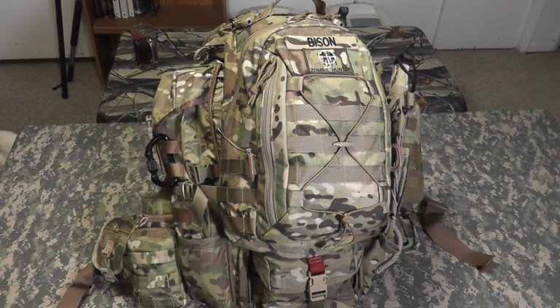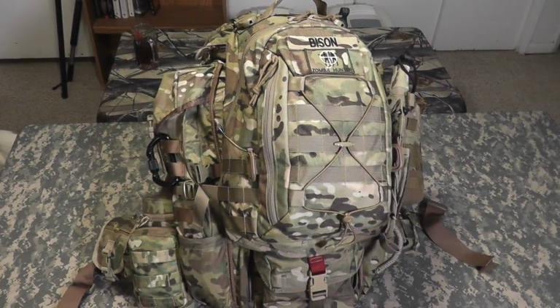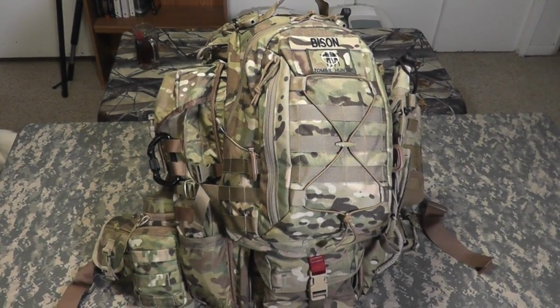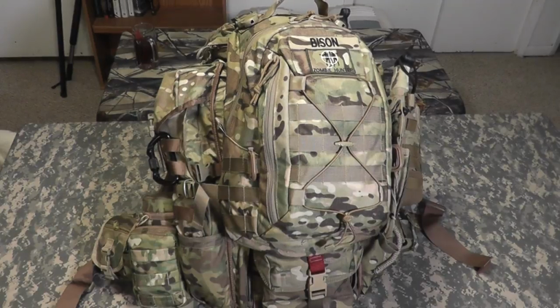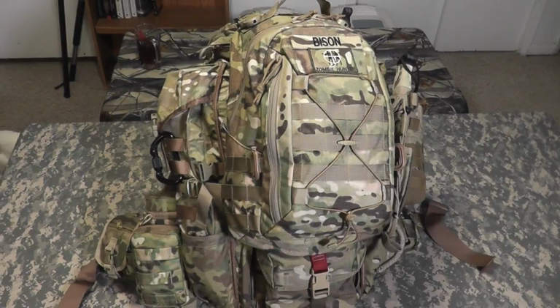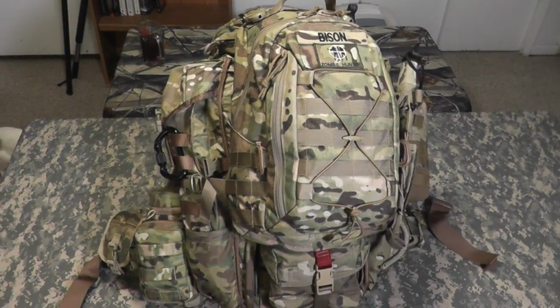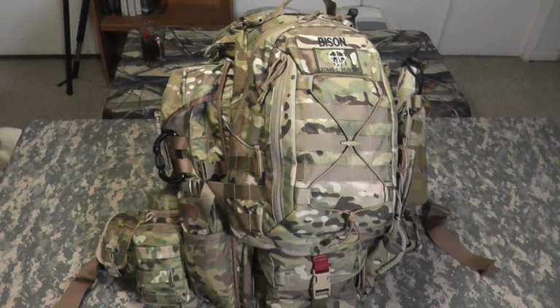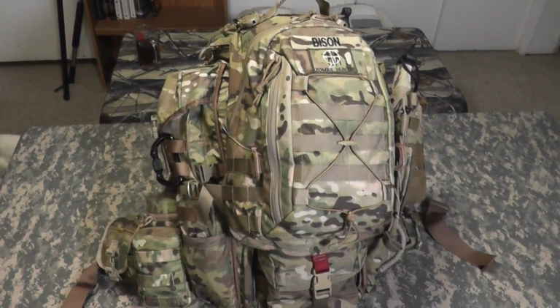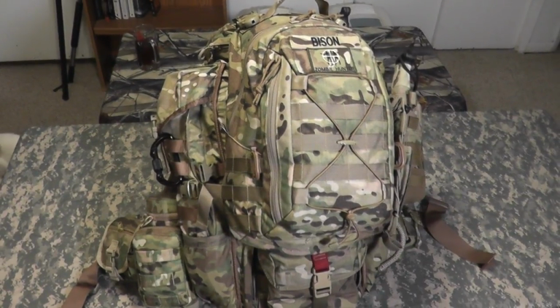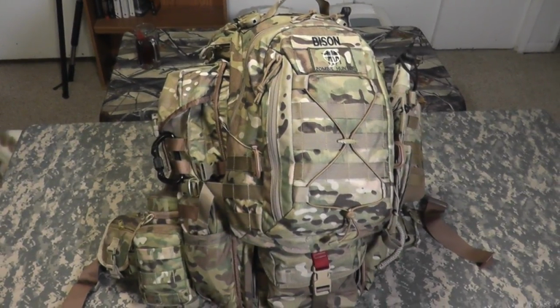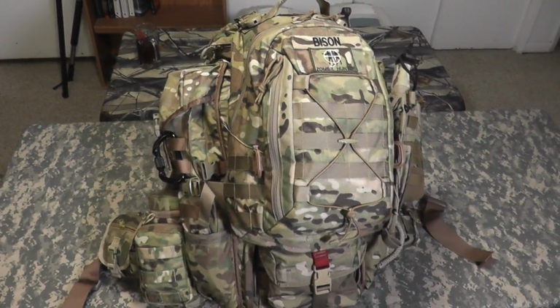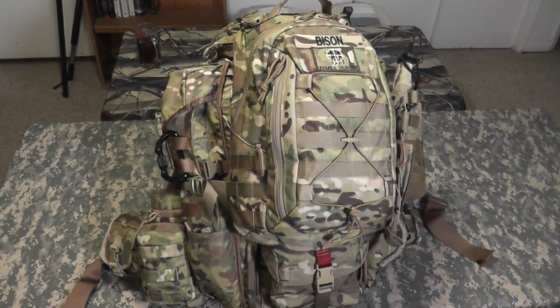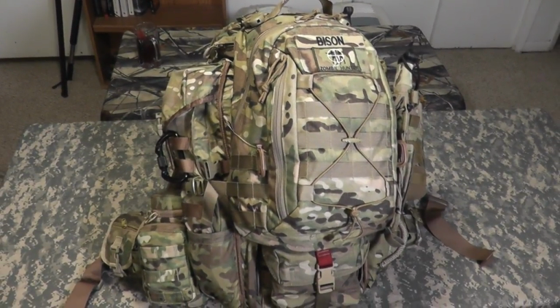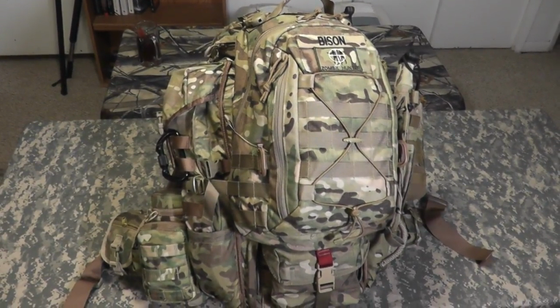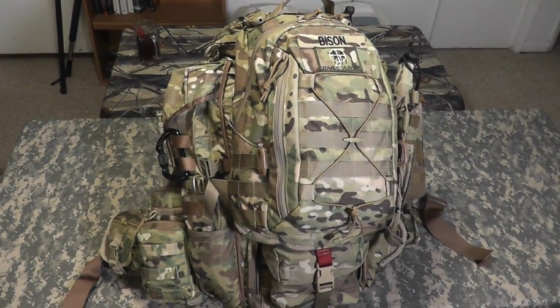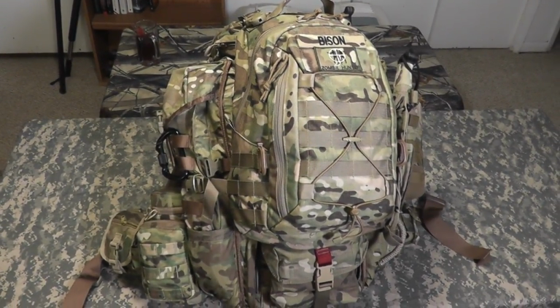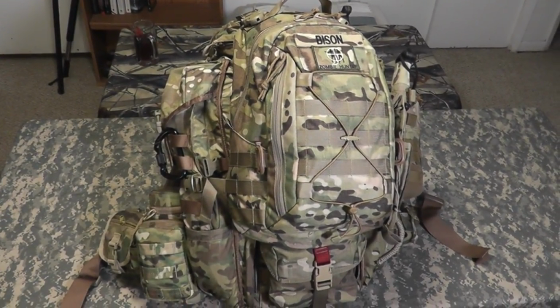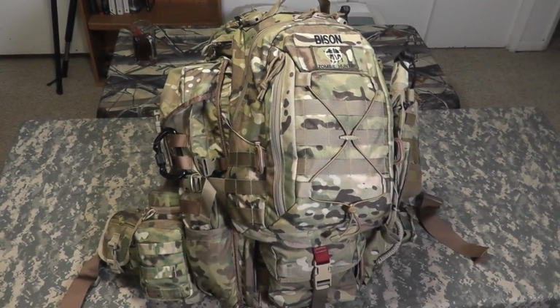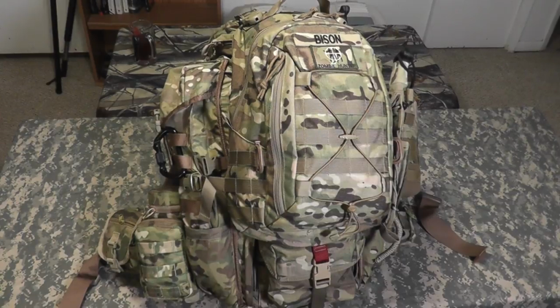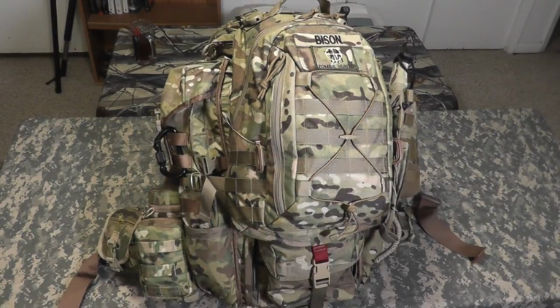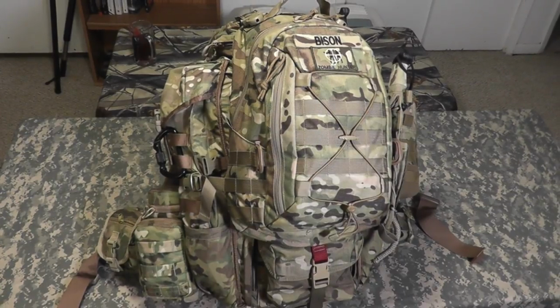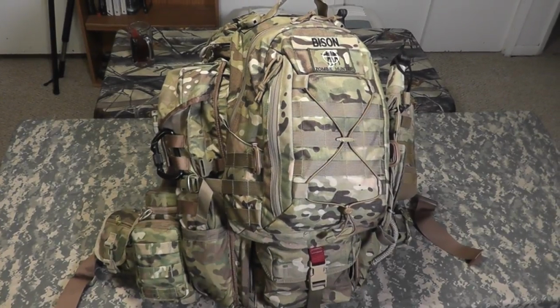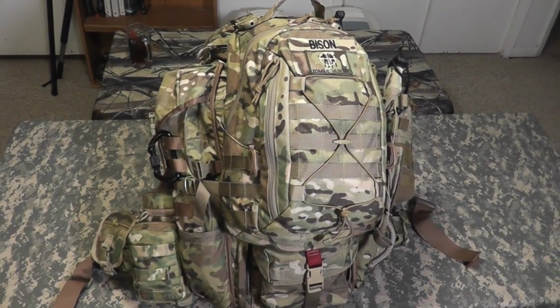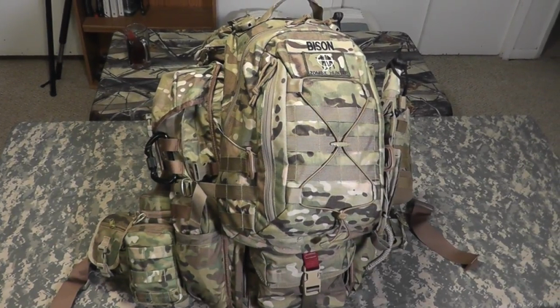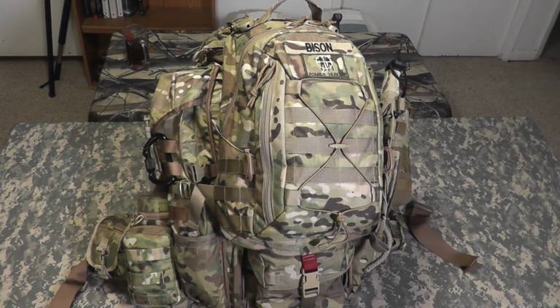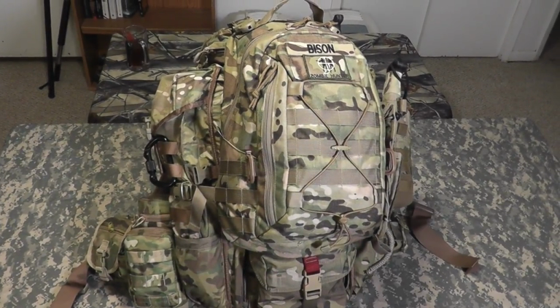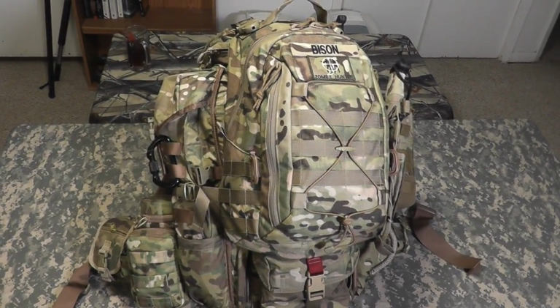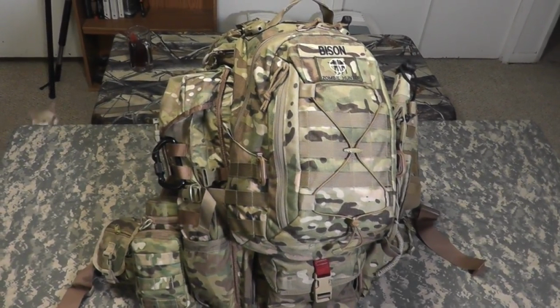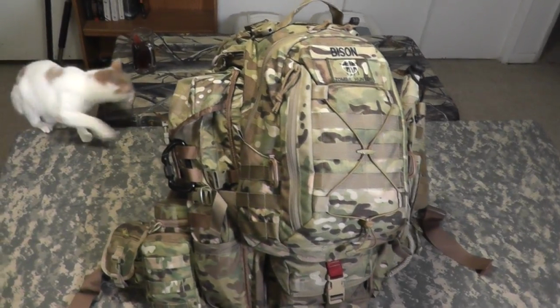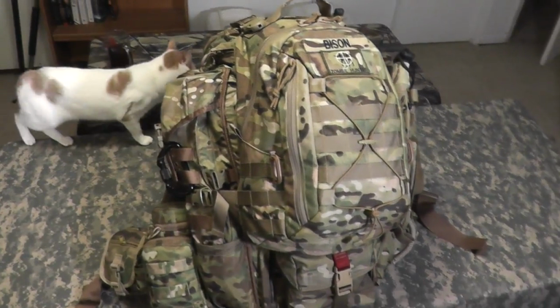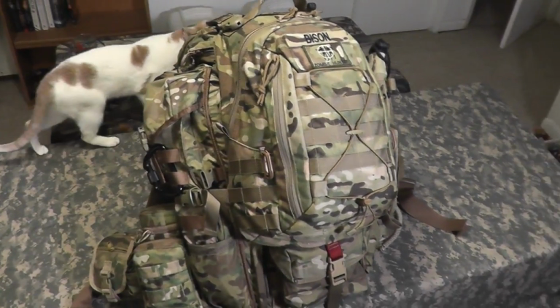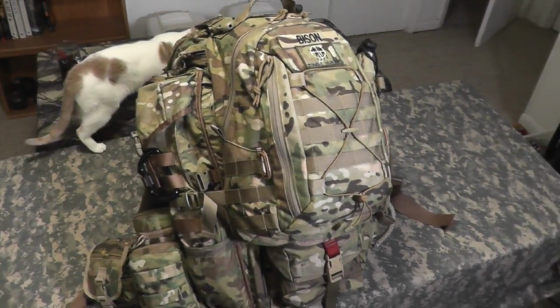Hey gang, Bison here. It's that time again. Everybody's been asking me to do an updated video of my 72-hour pack. Here it is.